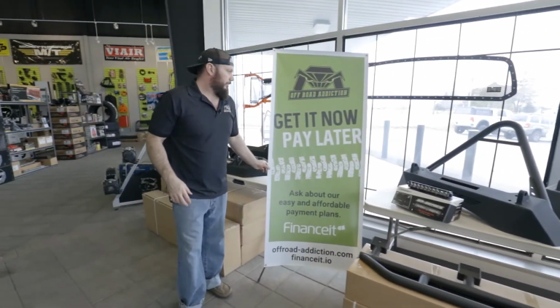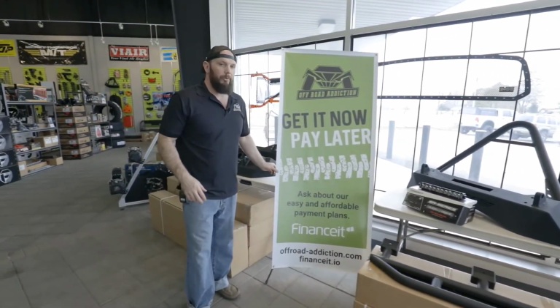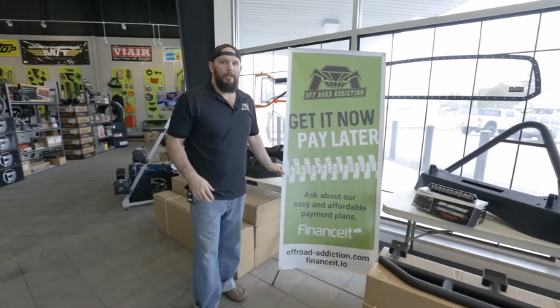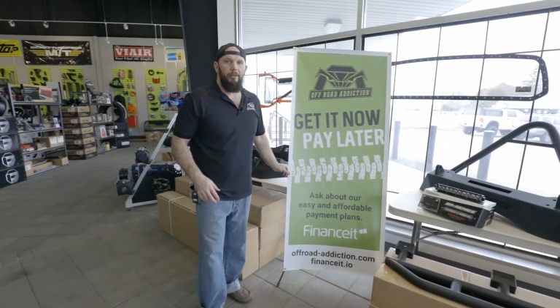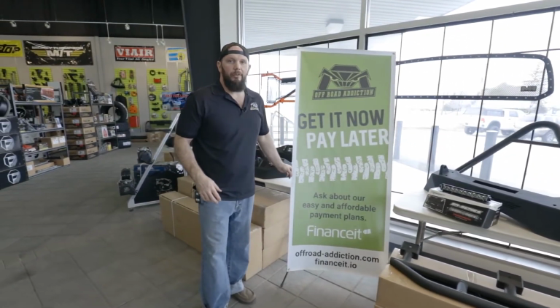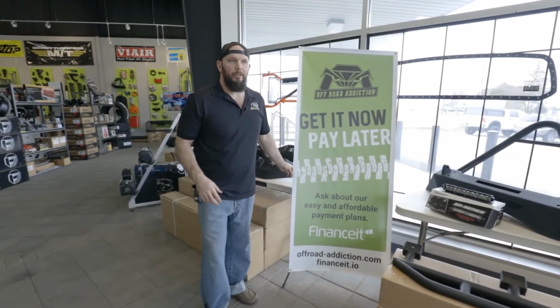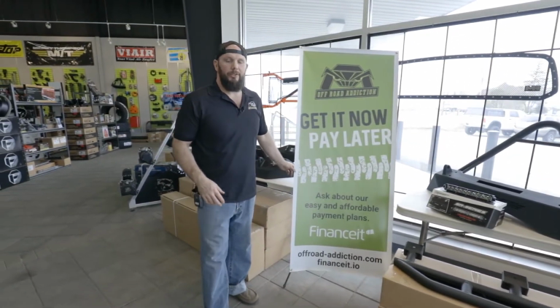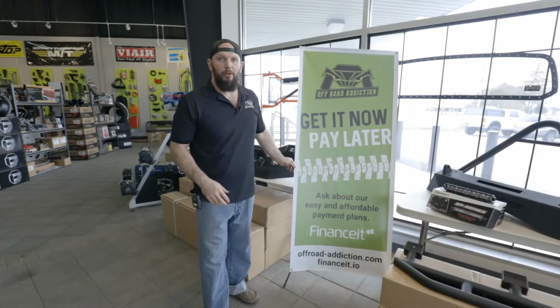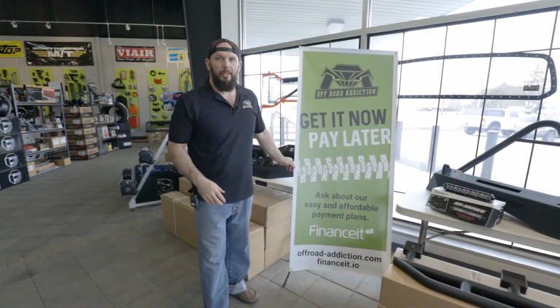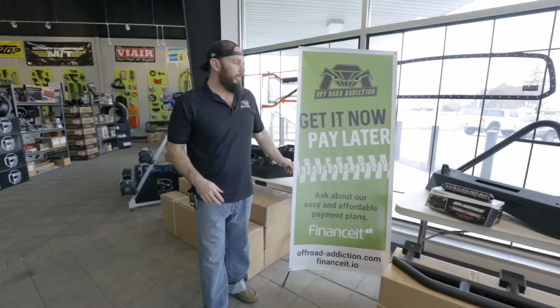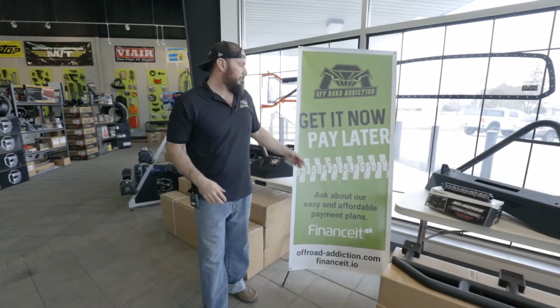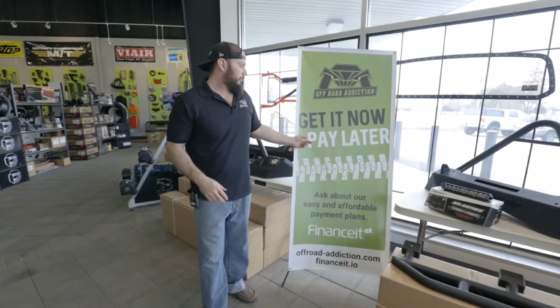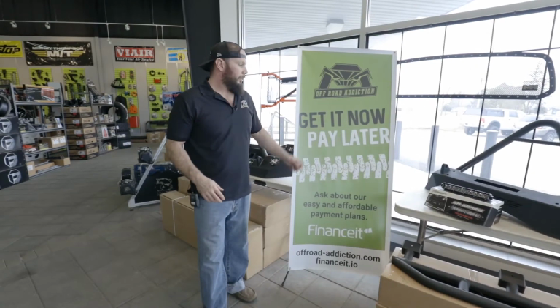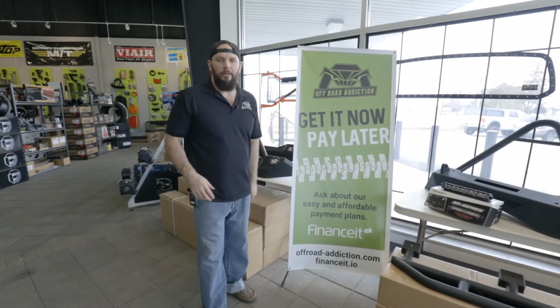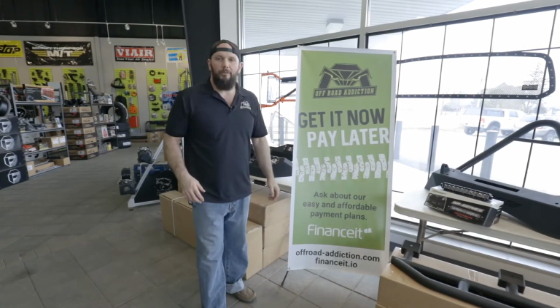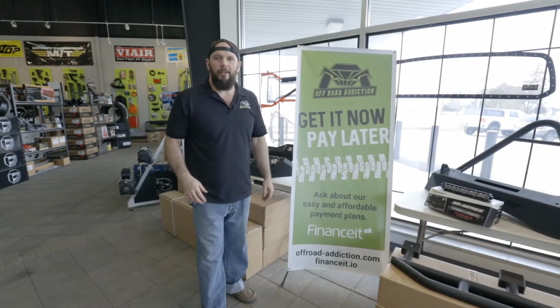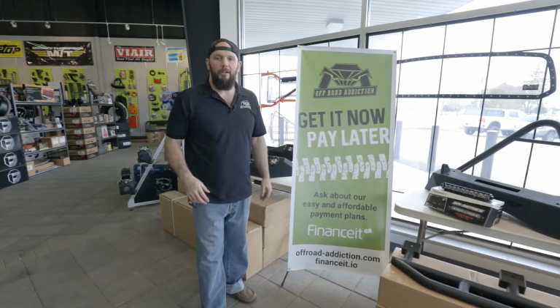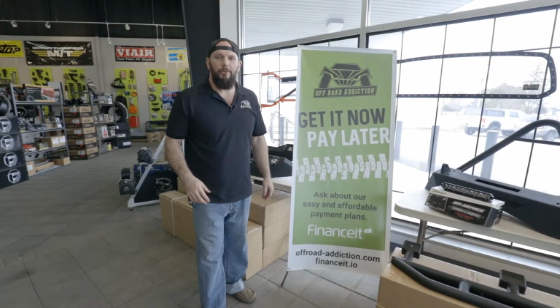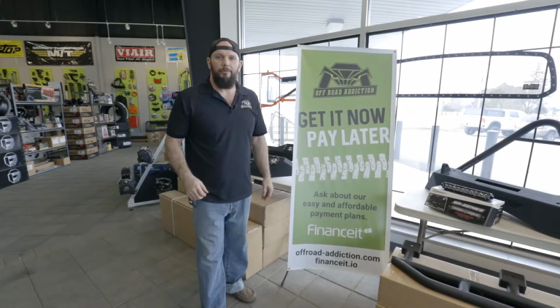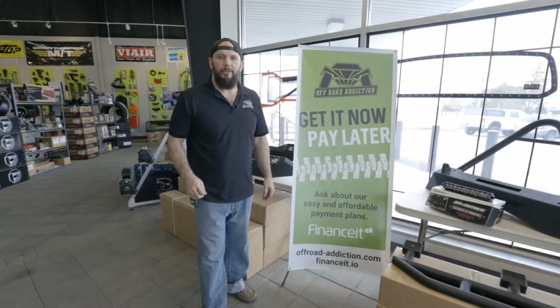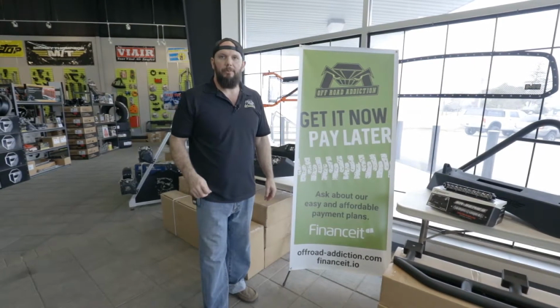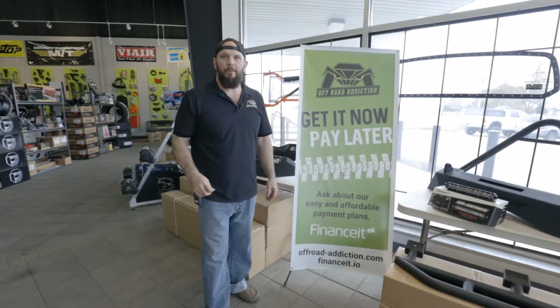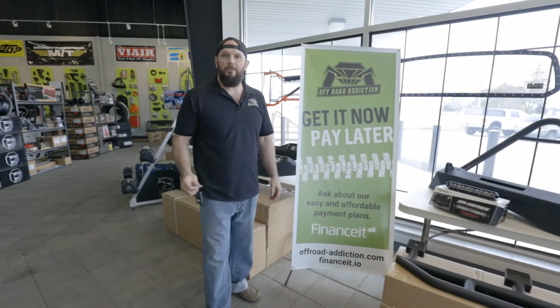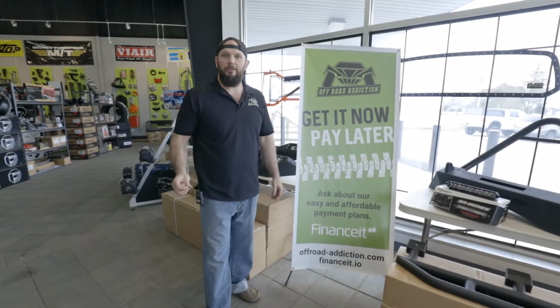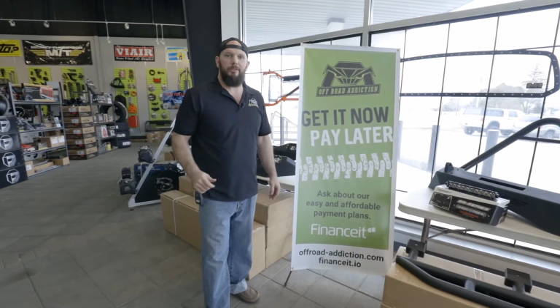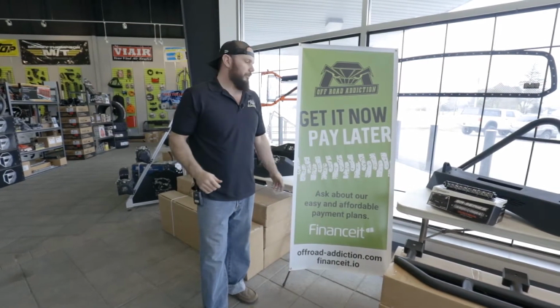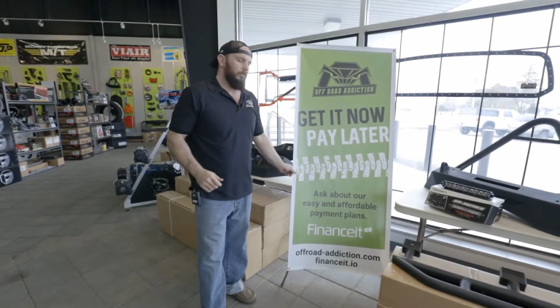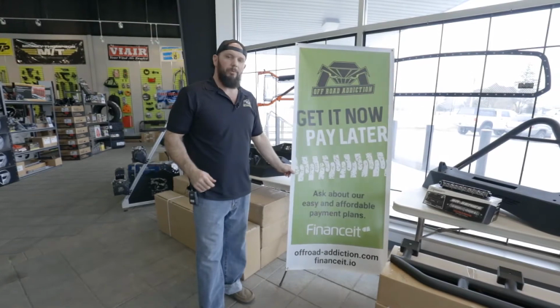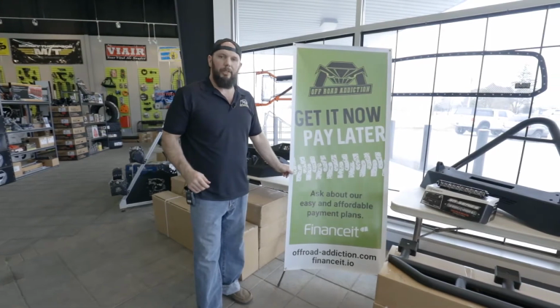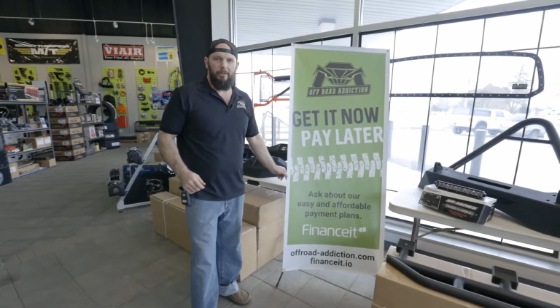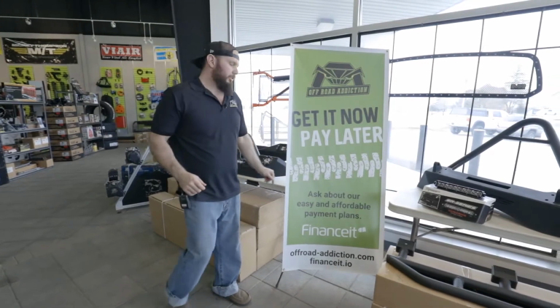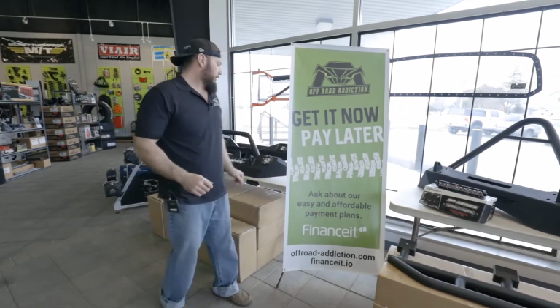So if you want it now and you don't want to shell out all that cash, we can just finance that up for you. Easy payments, good interest. People really like to take advantage of this.